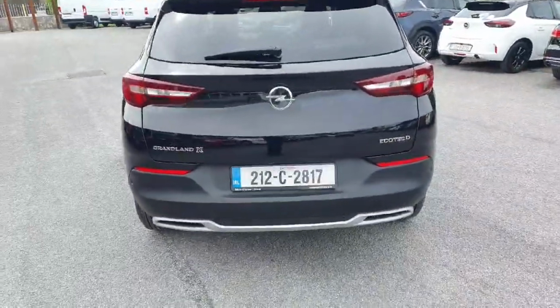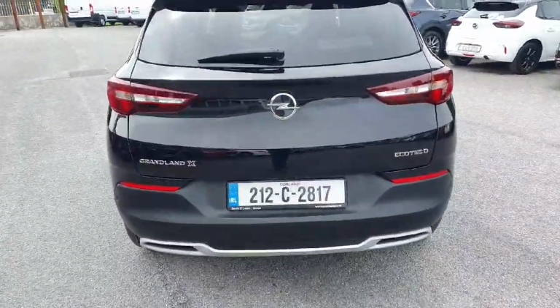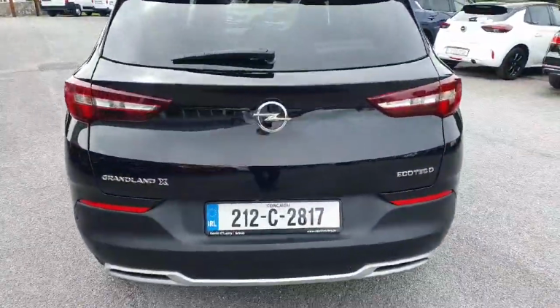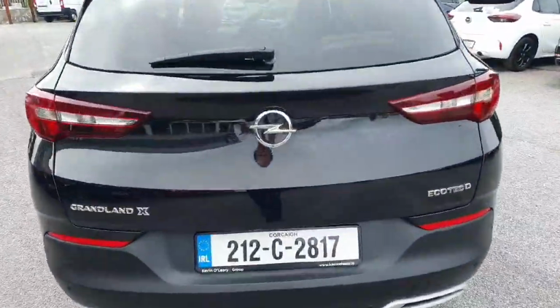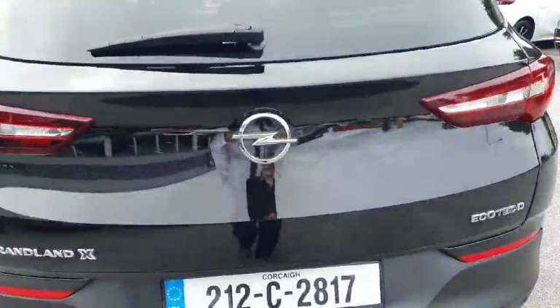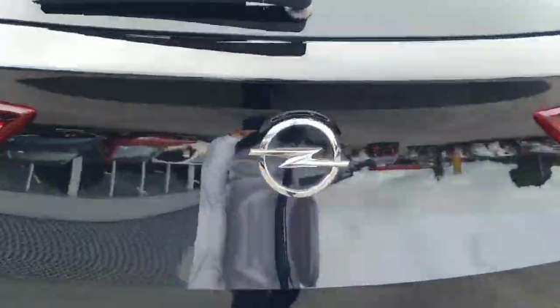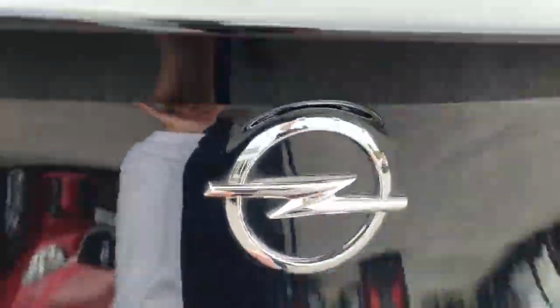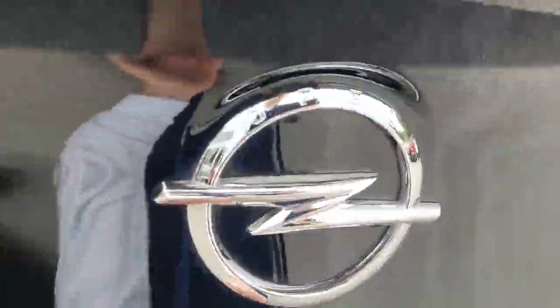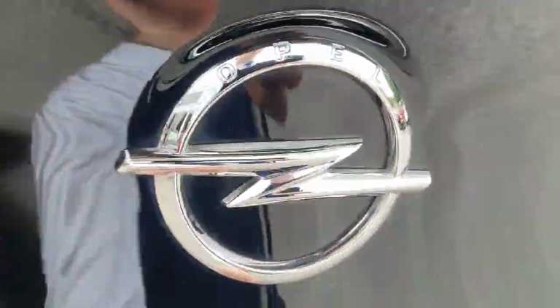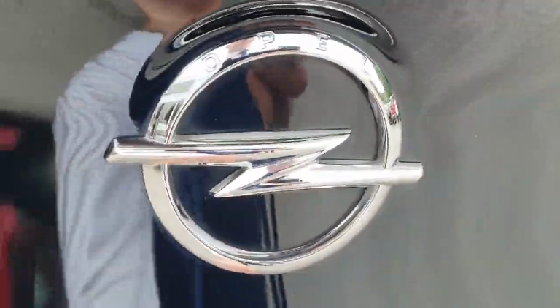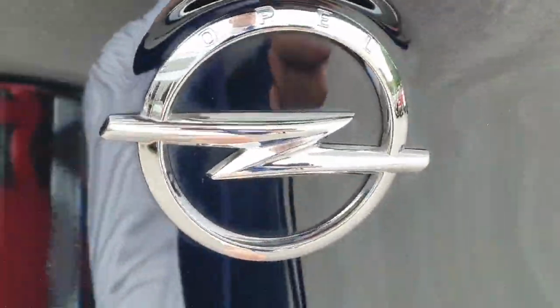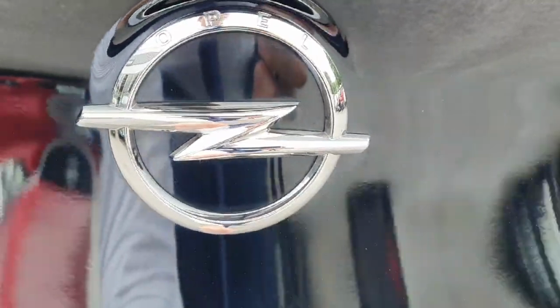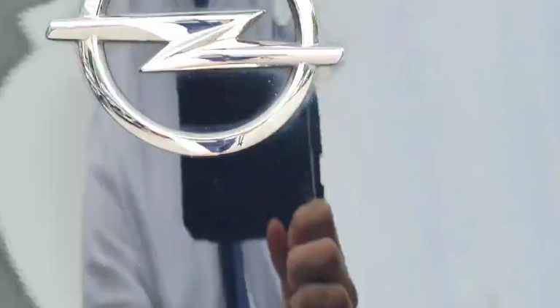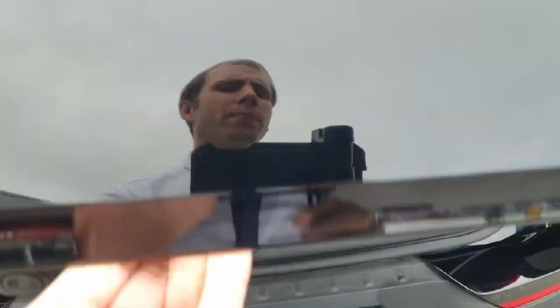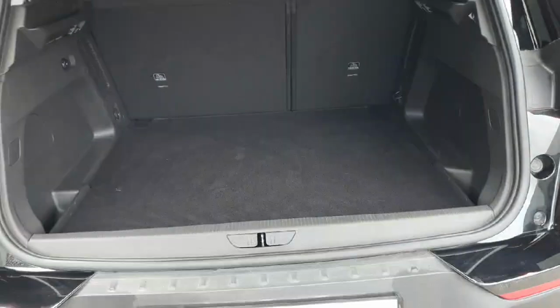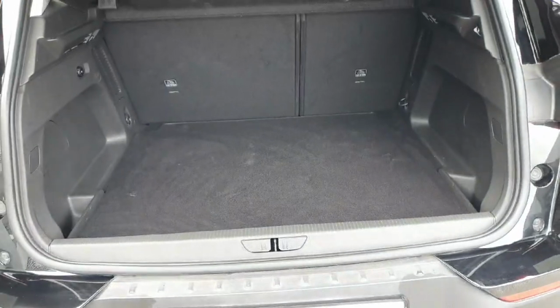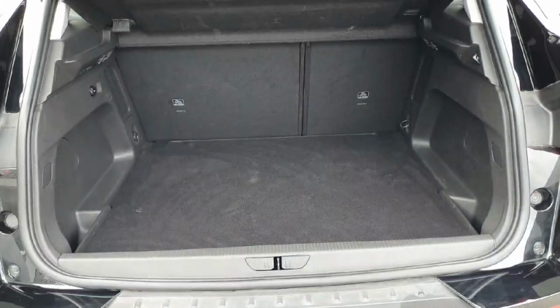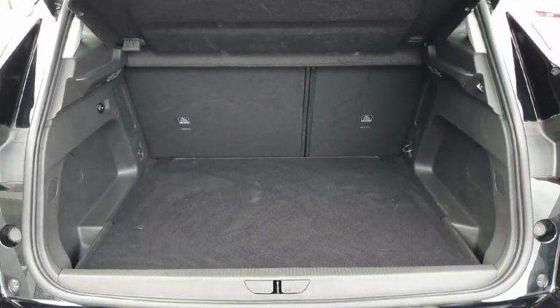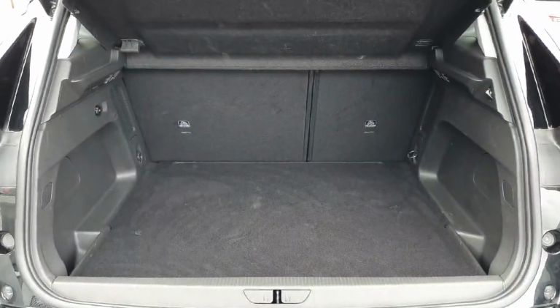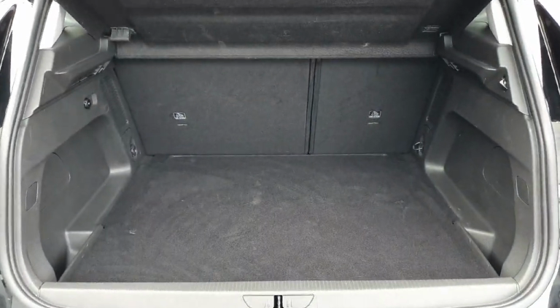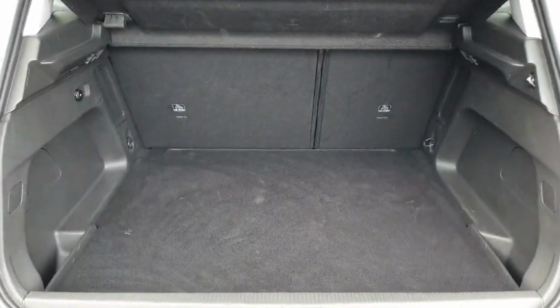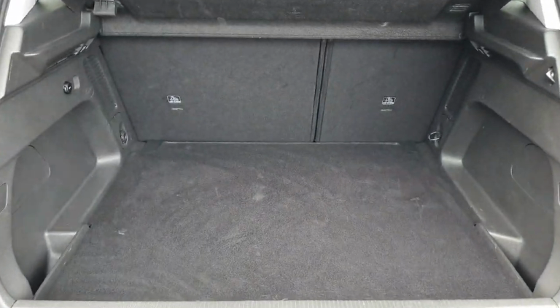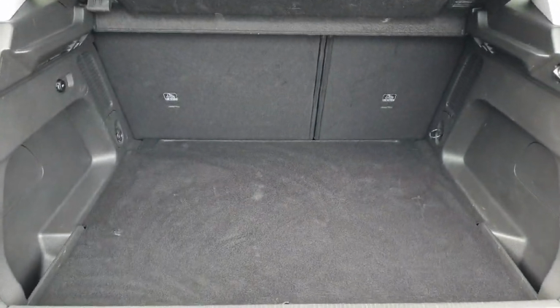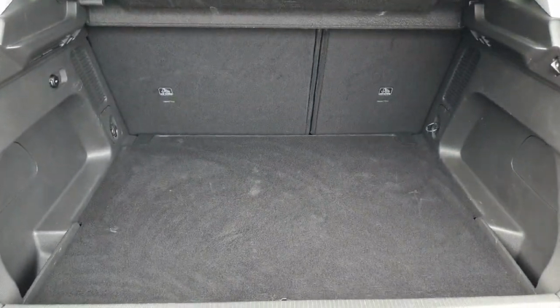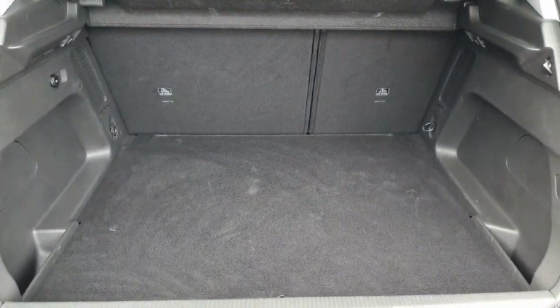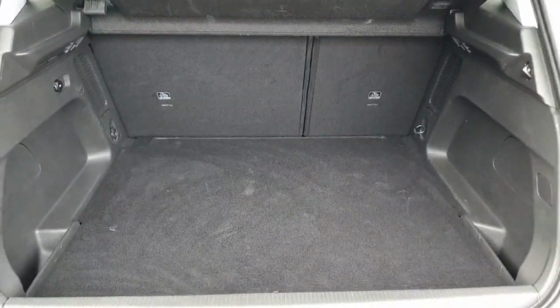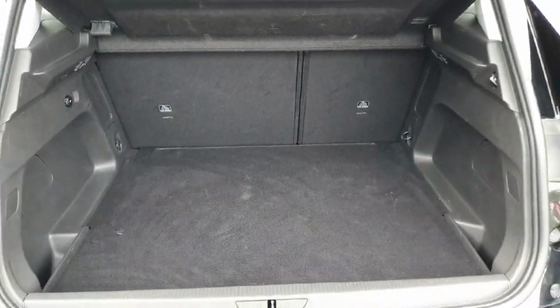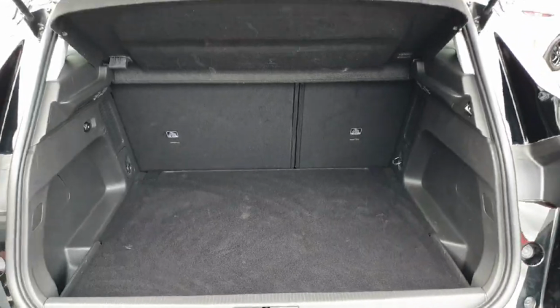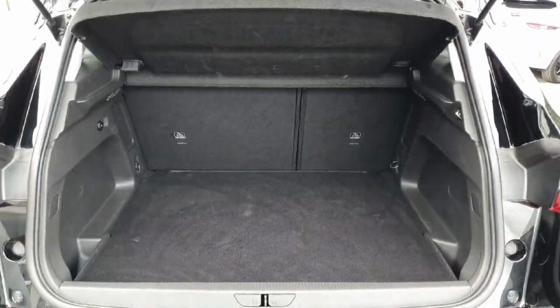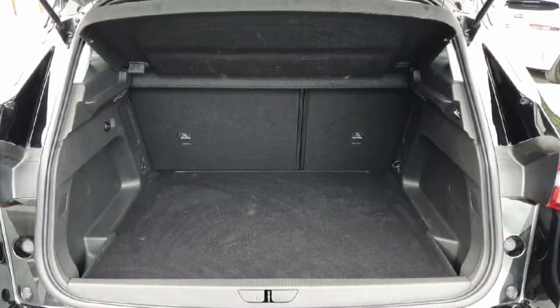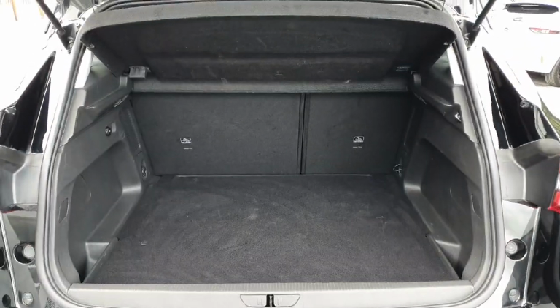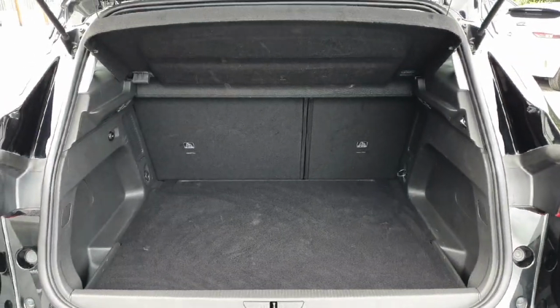Have a look now just into the boot — there's a fantastic size boot. The seats fold down 60/40 and there's a cover over the boot as well.